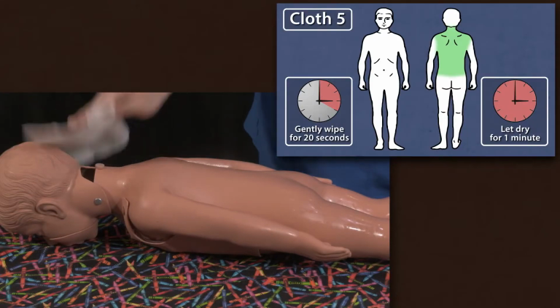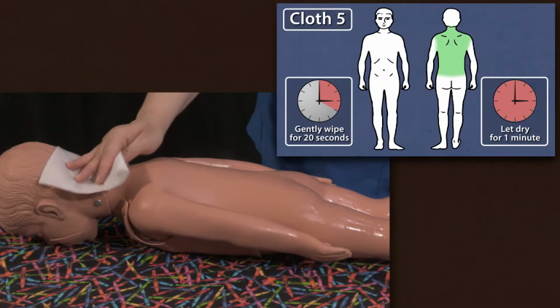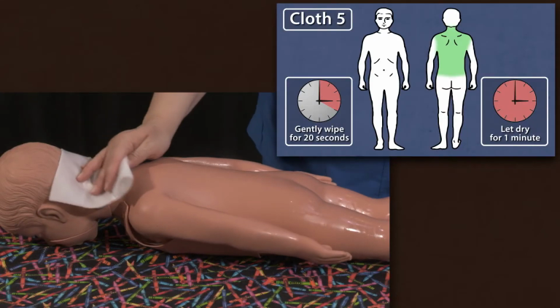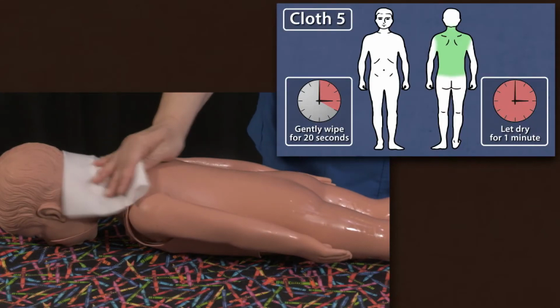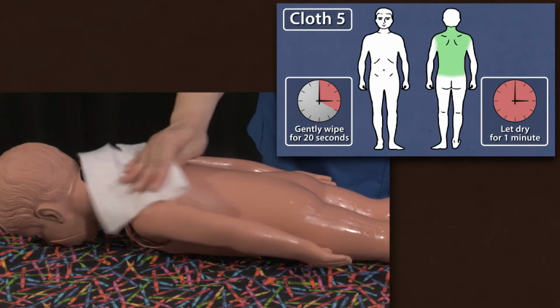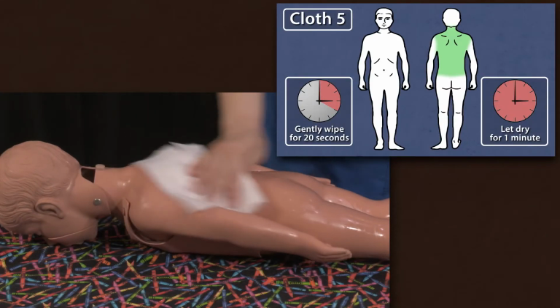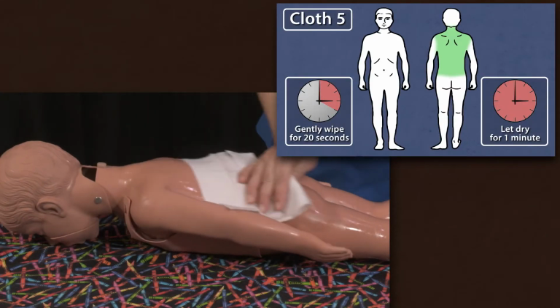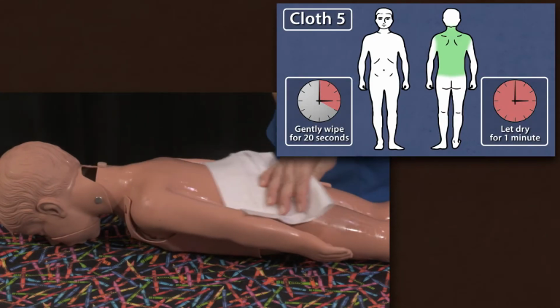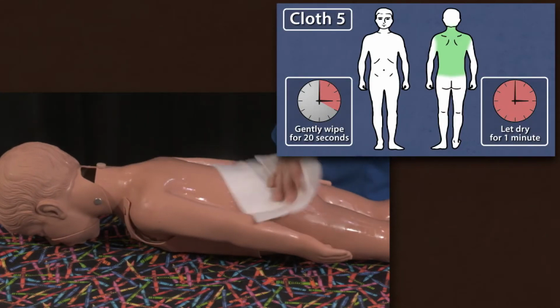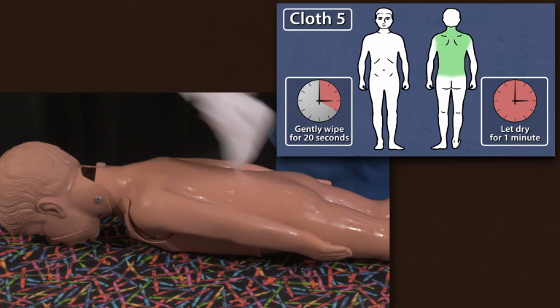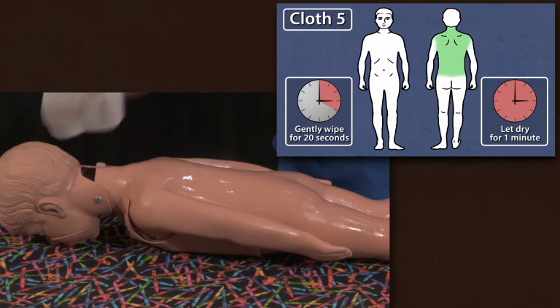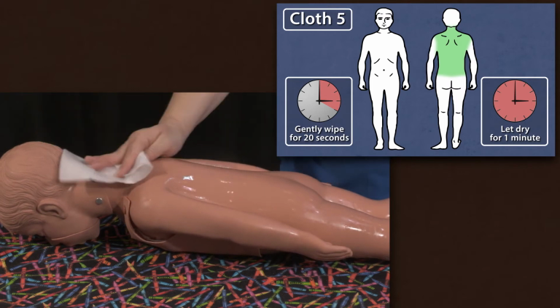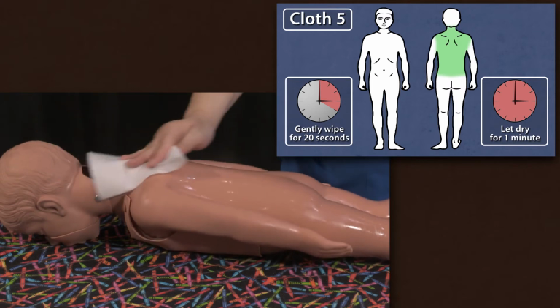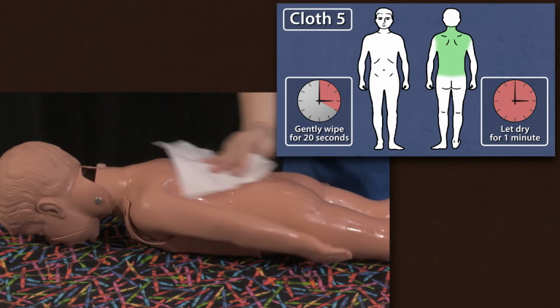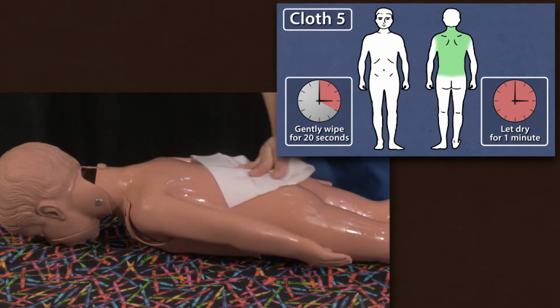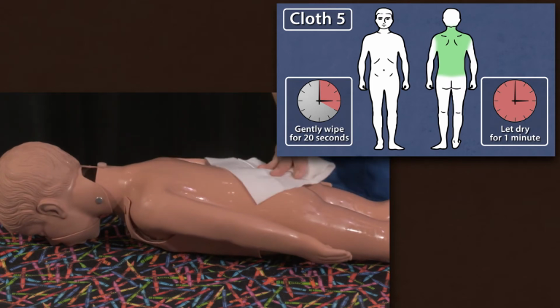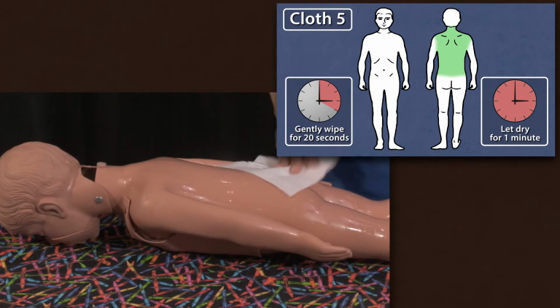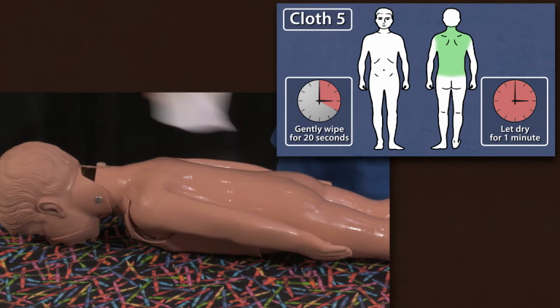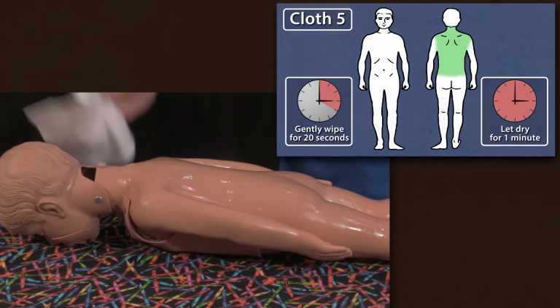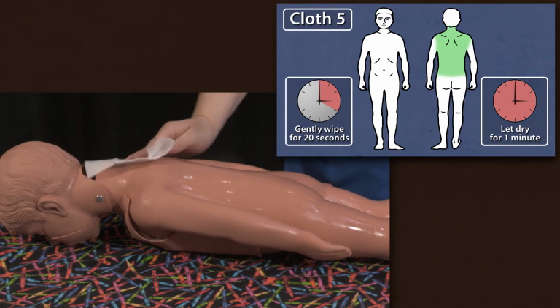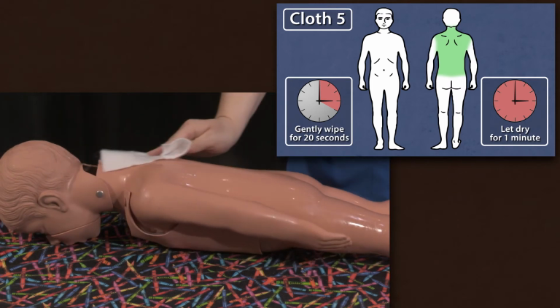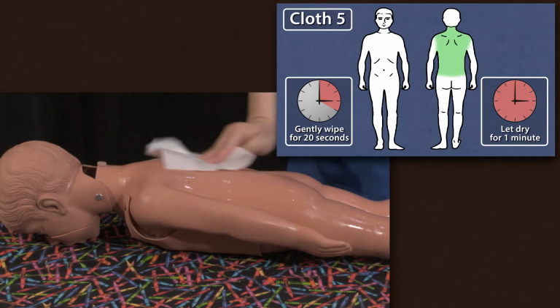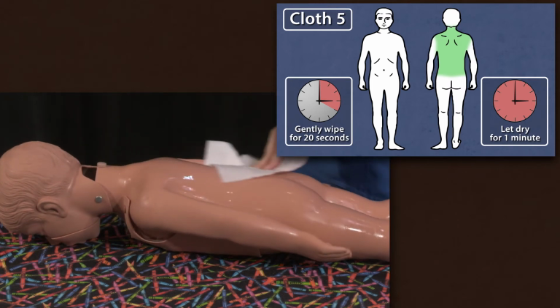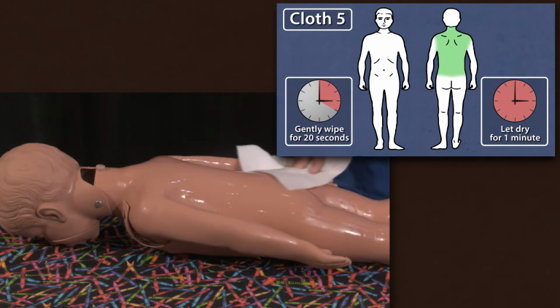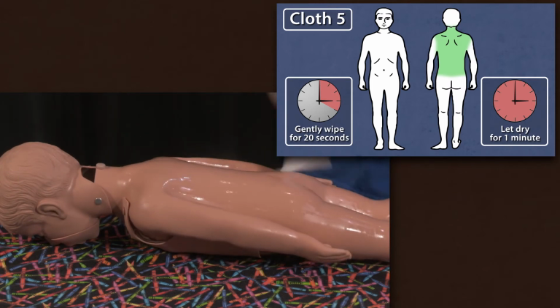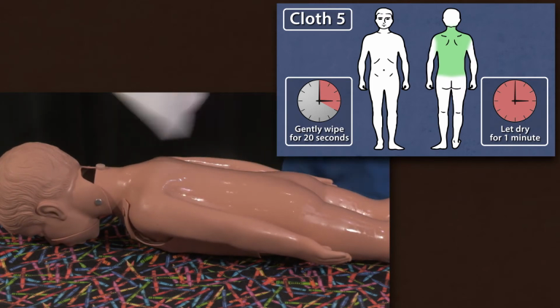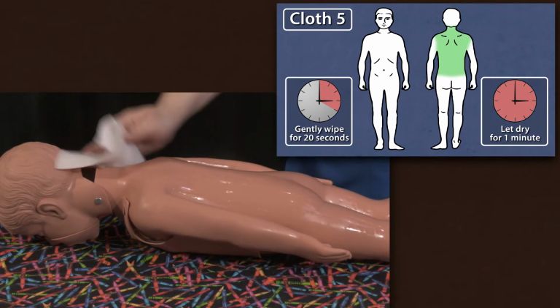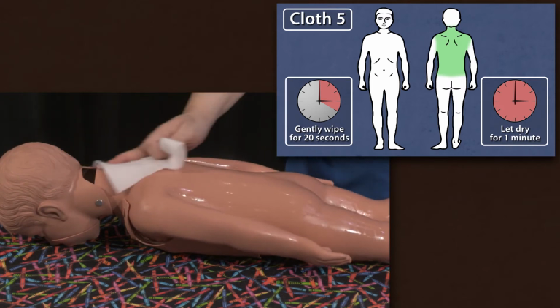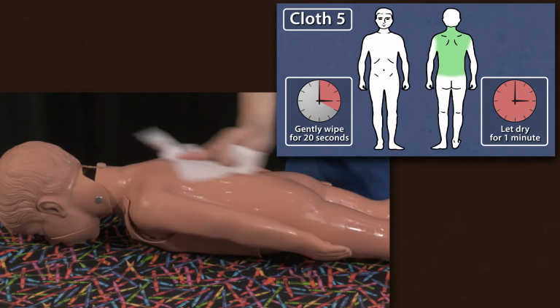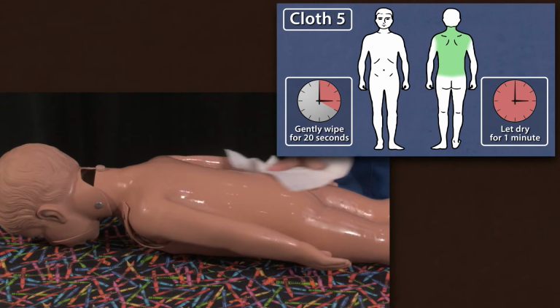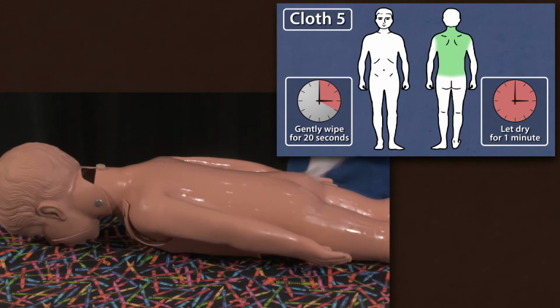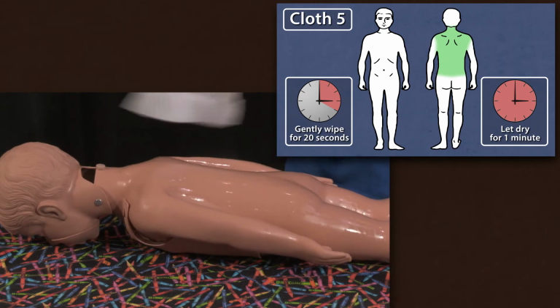With cloth five, clean the back, from the base of the neck to the waistline. If you're cleaning yourself, you will need help for this one.